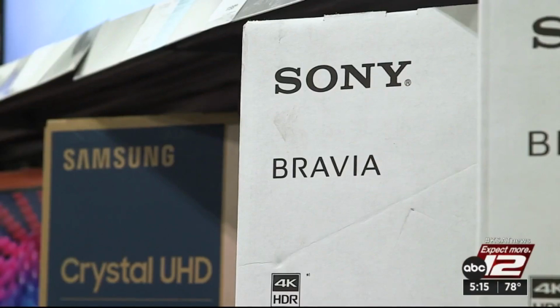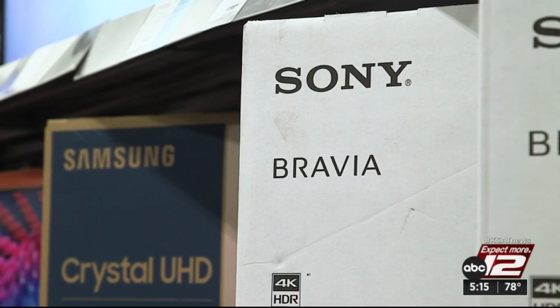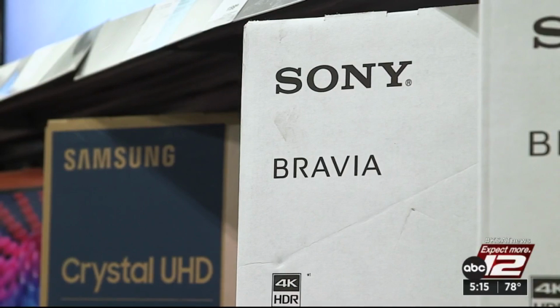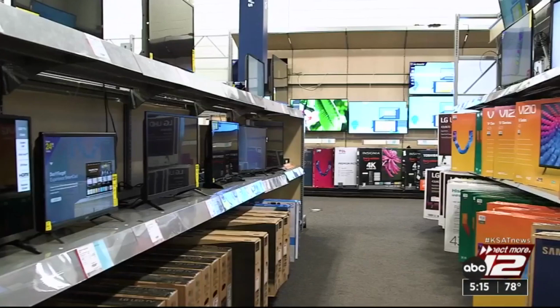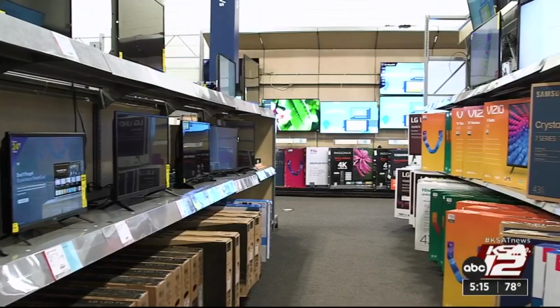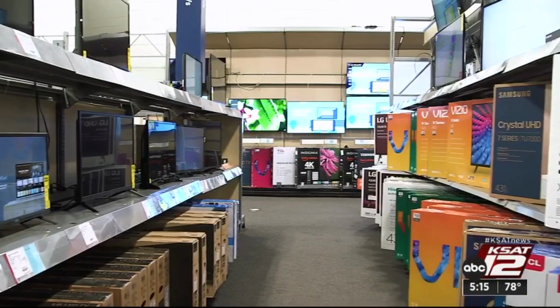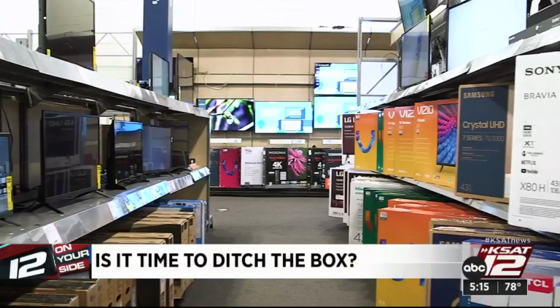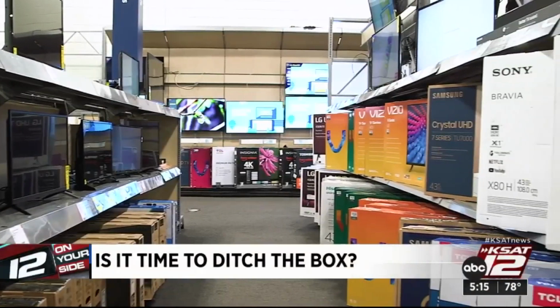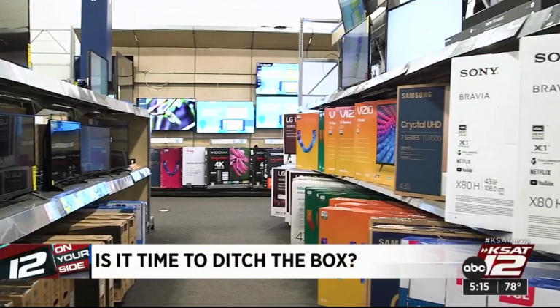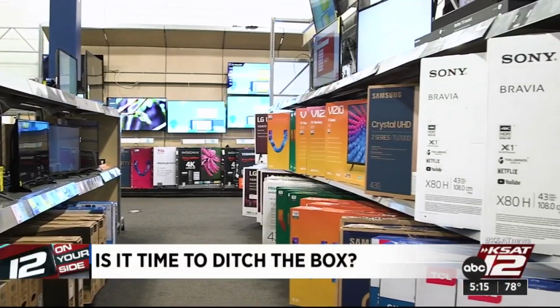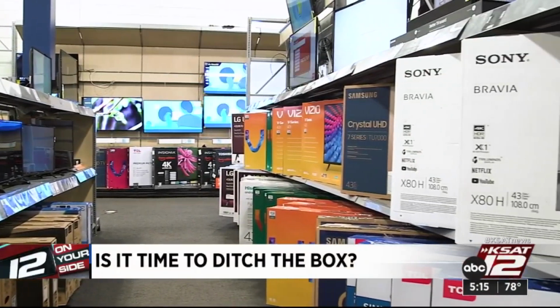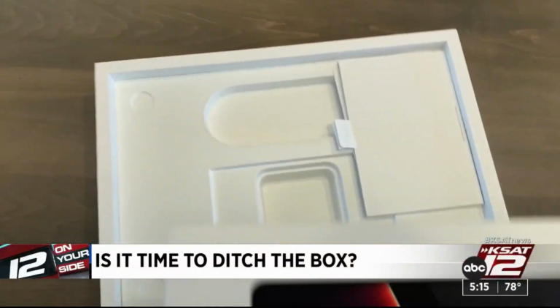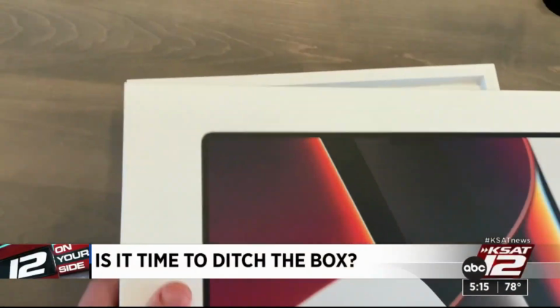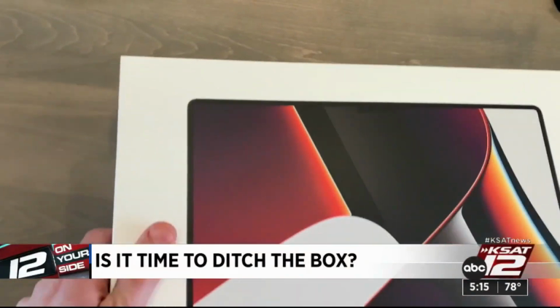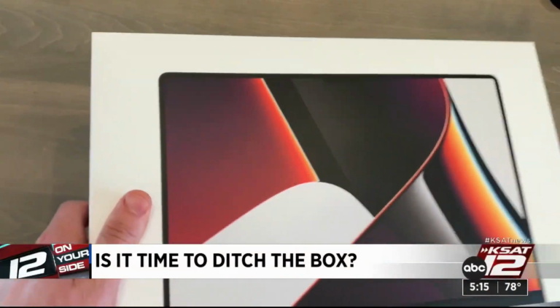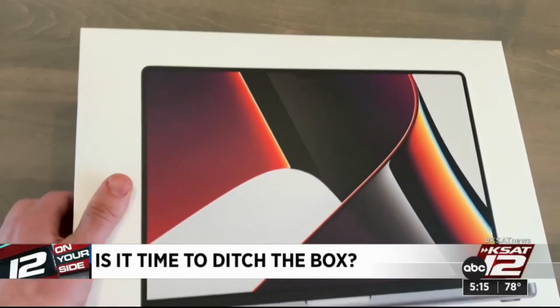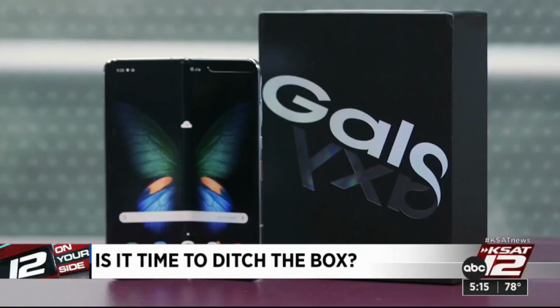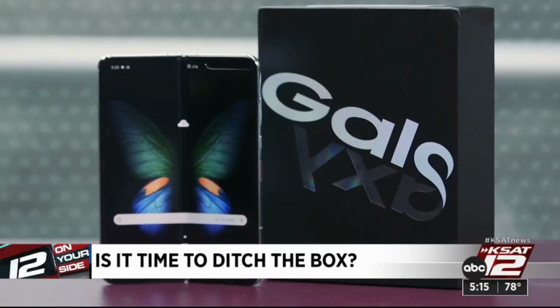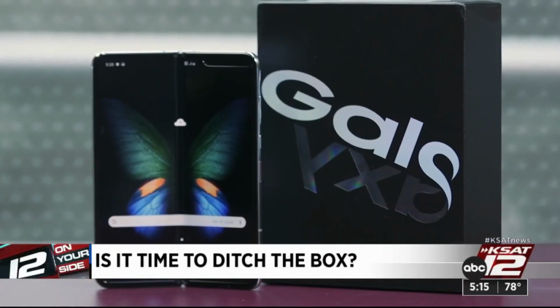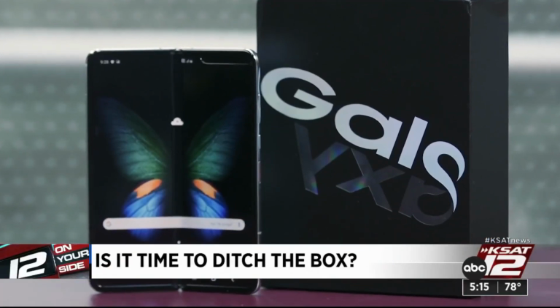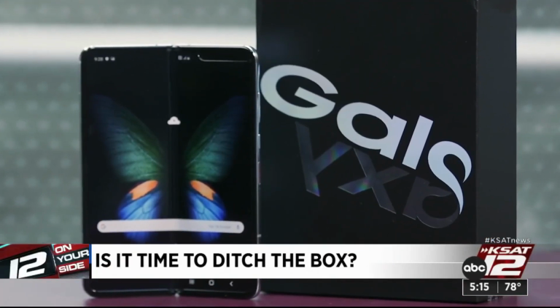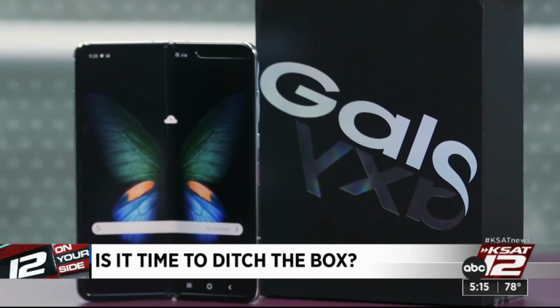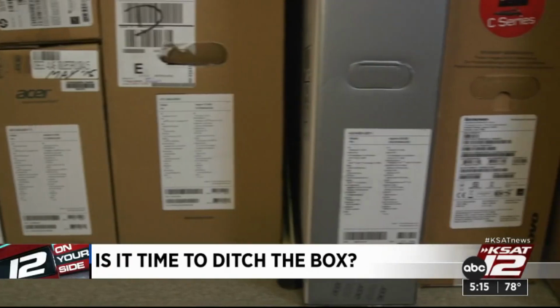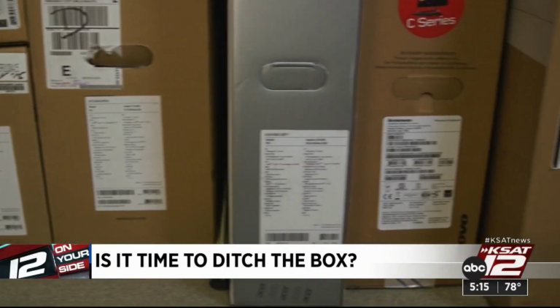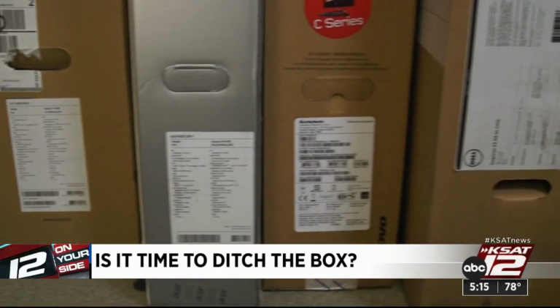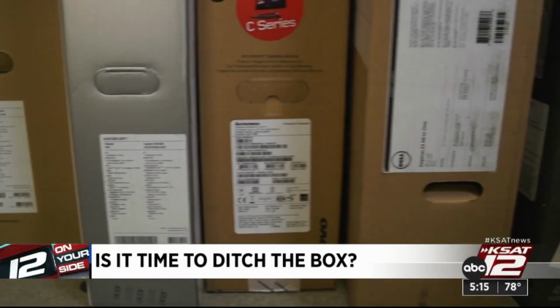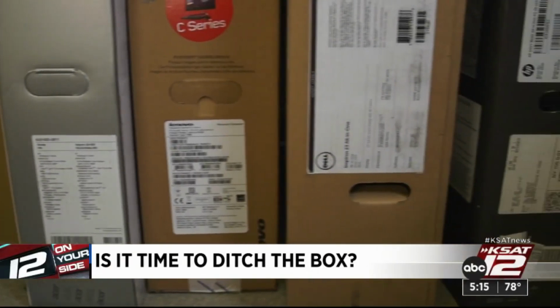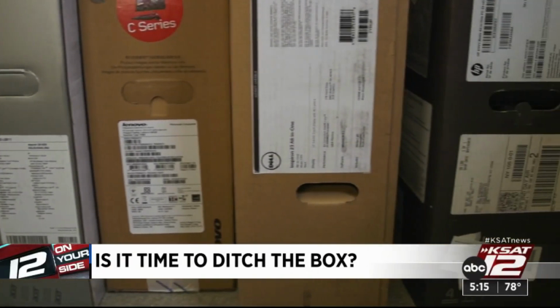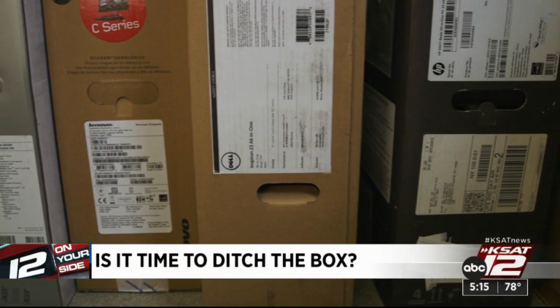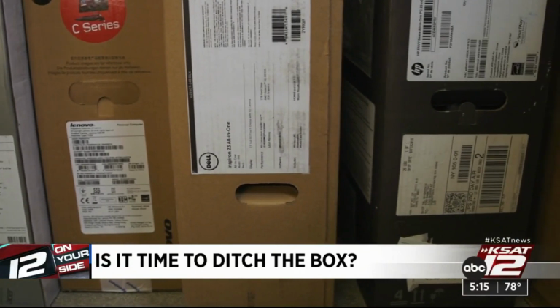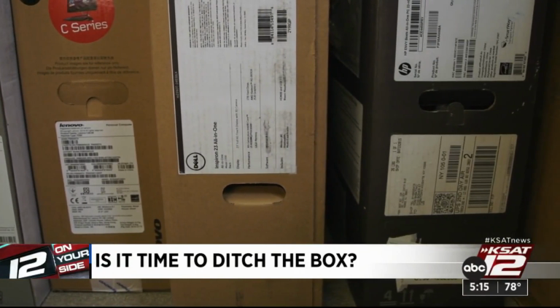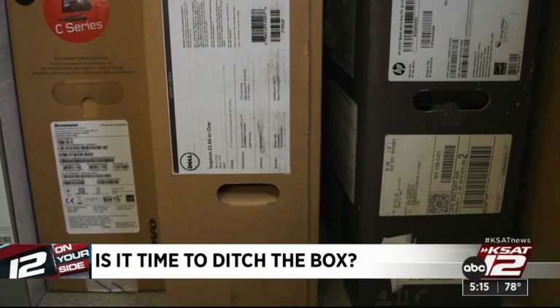Consumer Reports says there are some times when it's a no-brainer. Keep the box when there's a chance you might return it. Some stores won't give a full refund without the original packaging, so keep it during the return window, especially for pricey items.